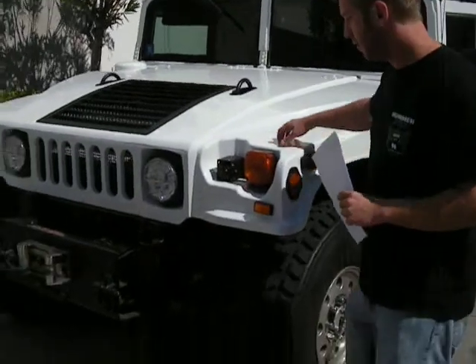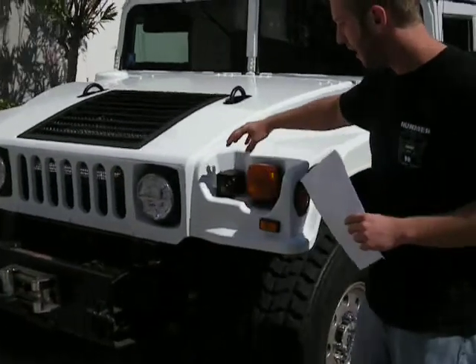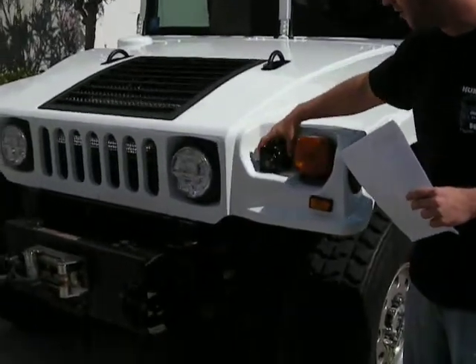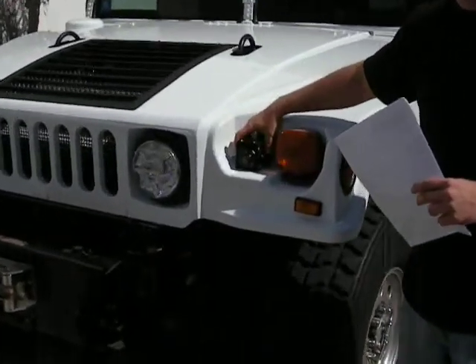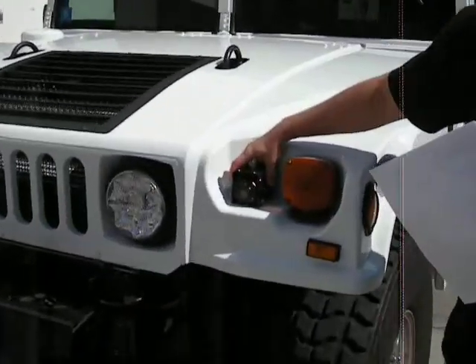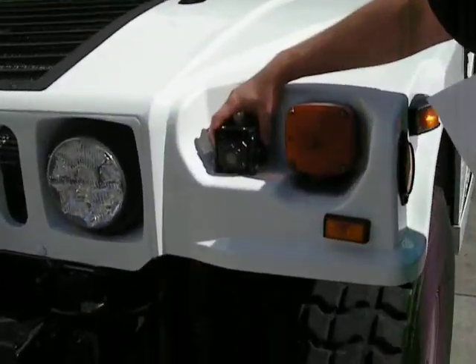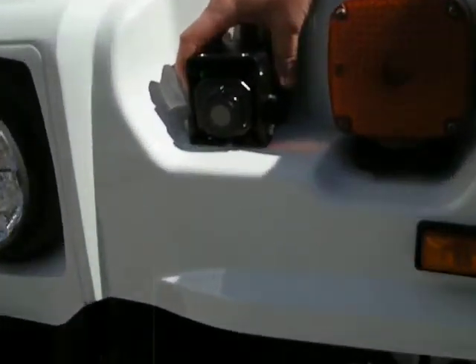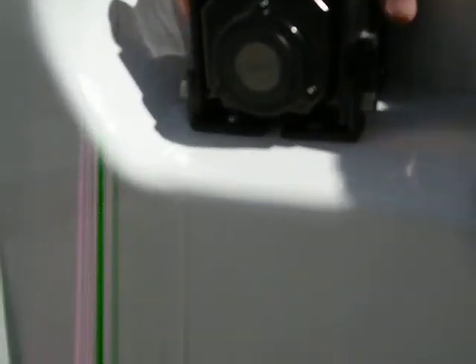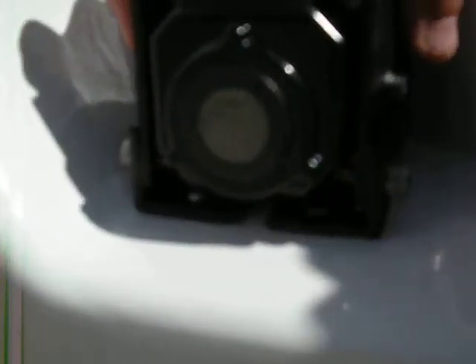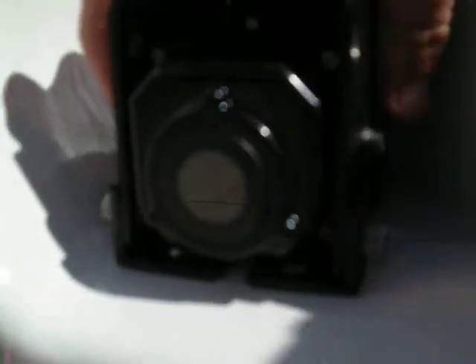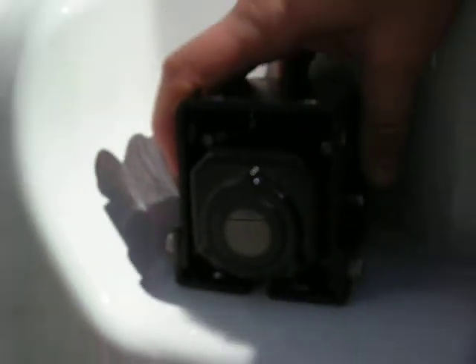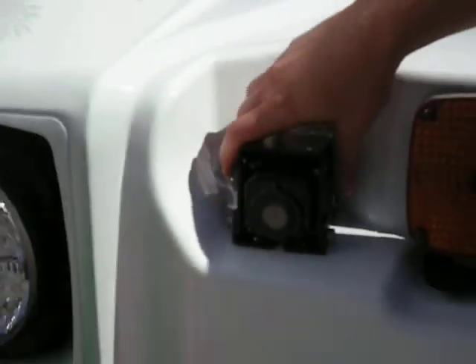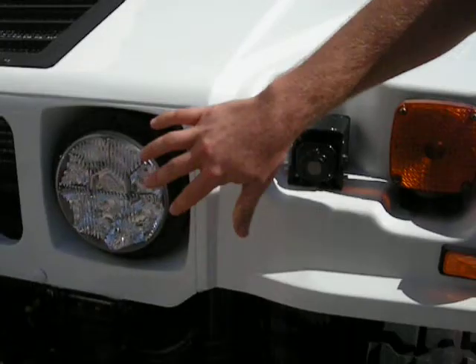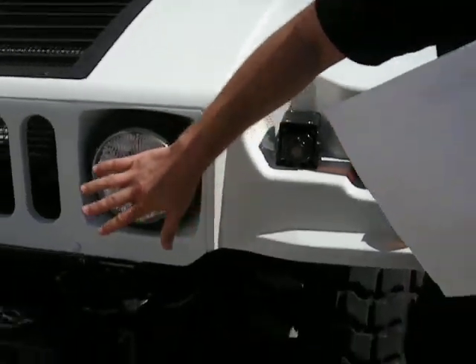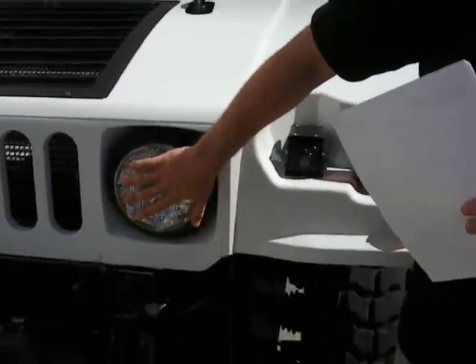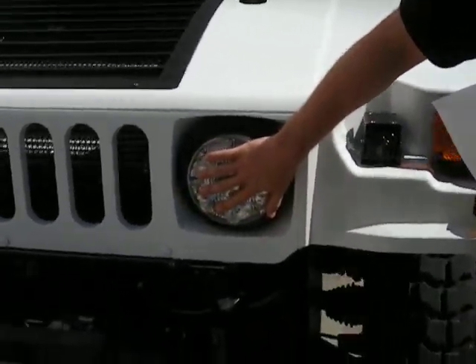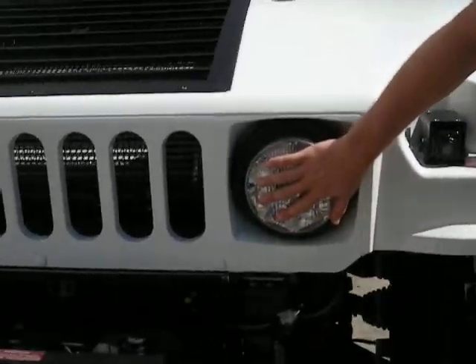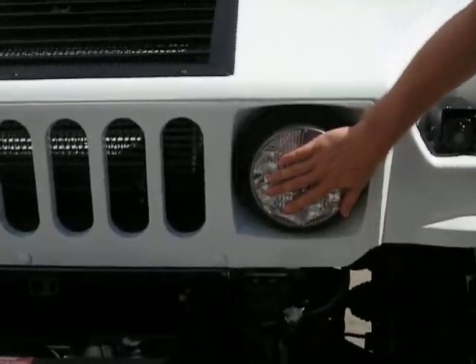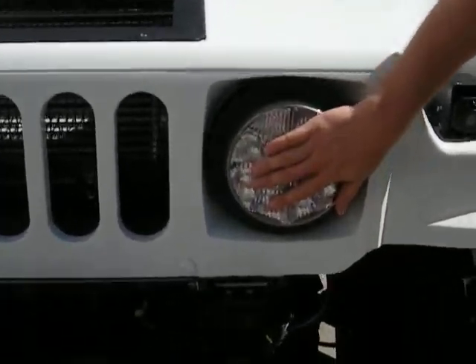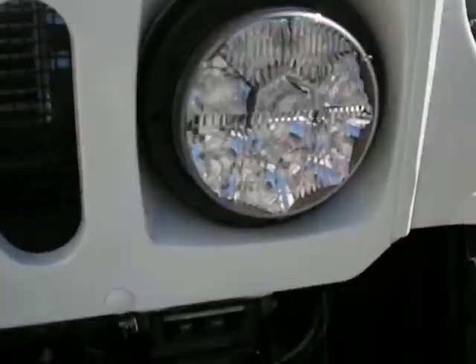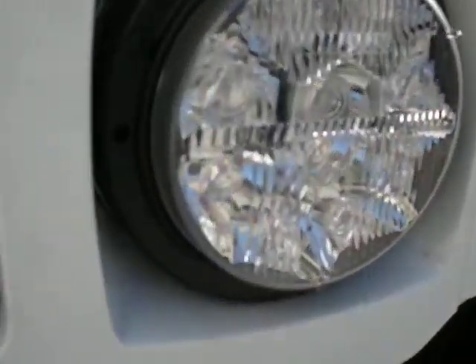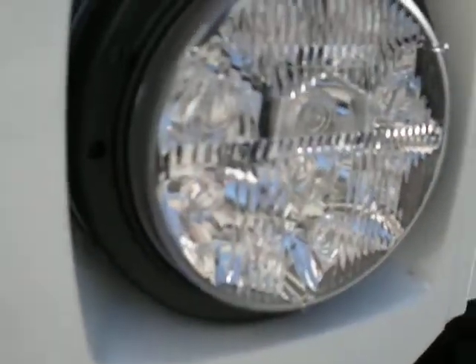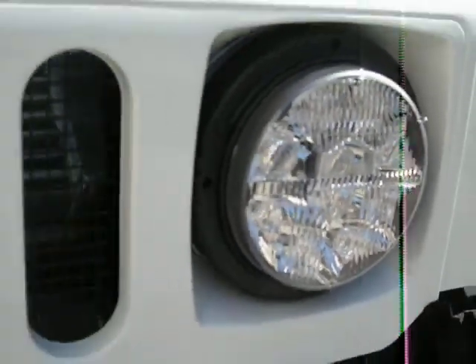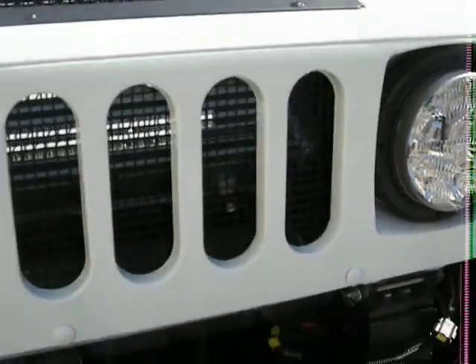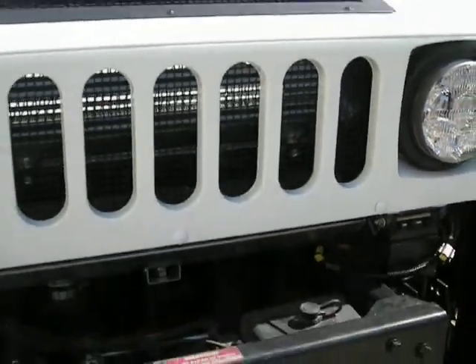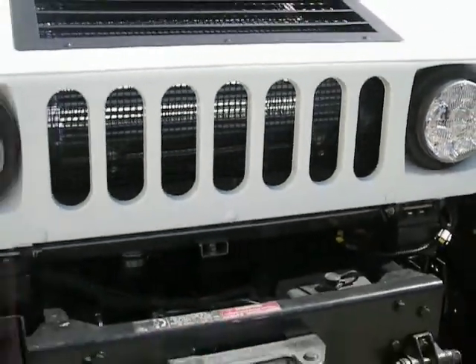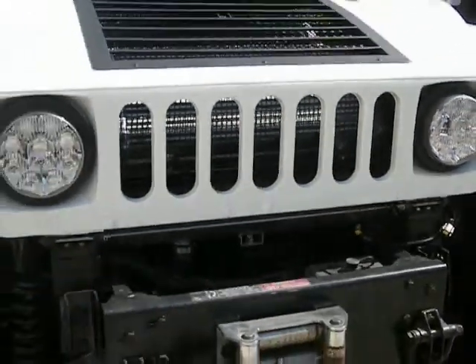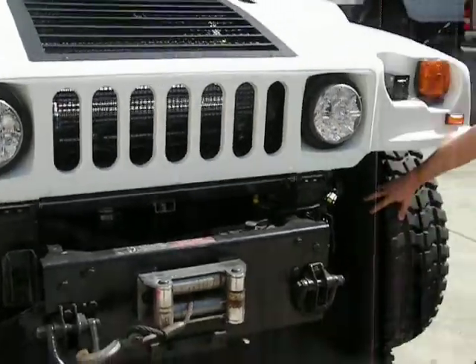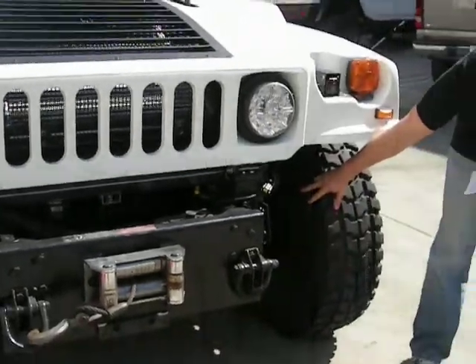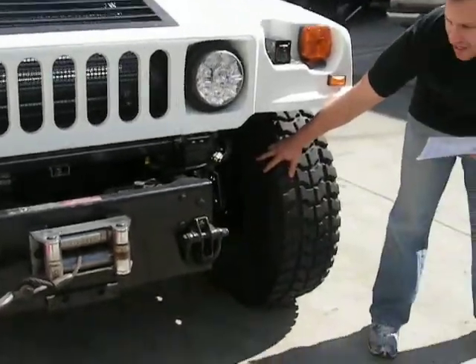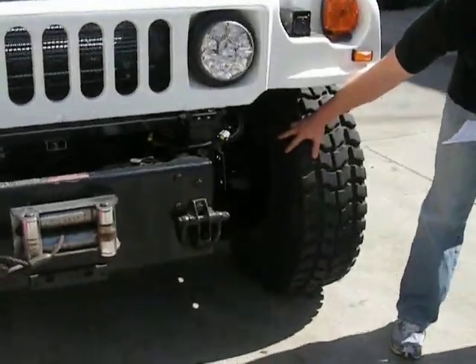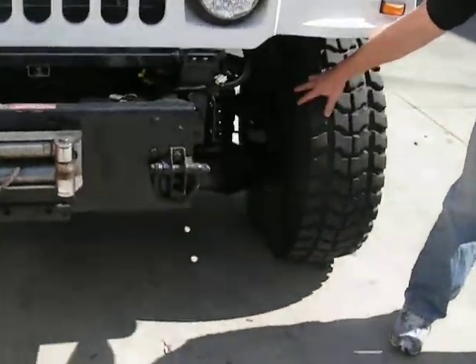We've mounted the FLIR system right here. You've got the custom LED headlights. Then when you look down here, you've got the upgraded 12-1 half shafts.